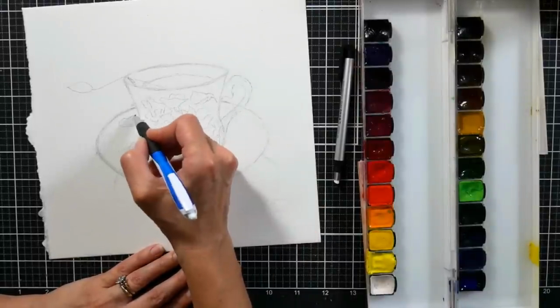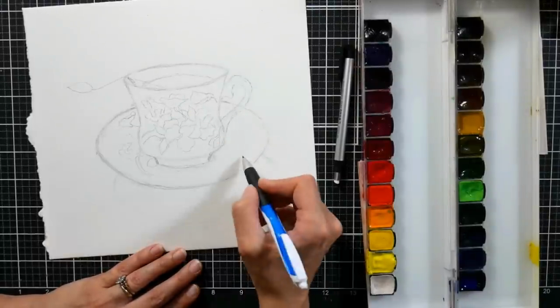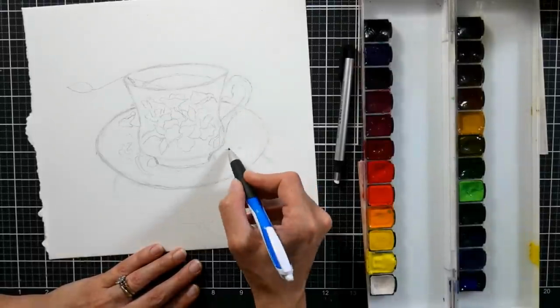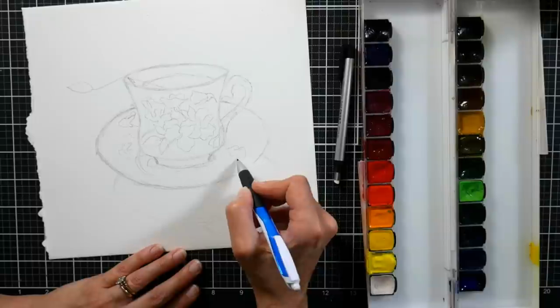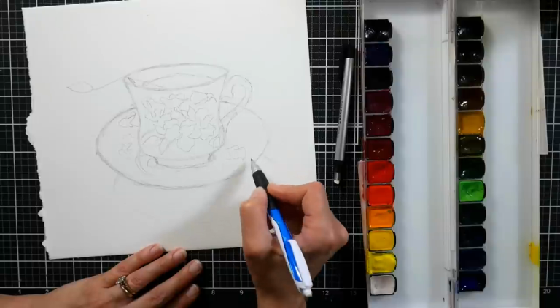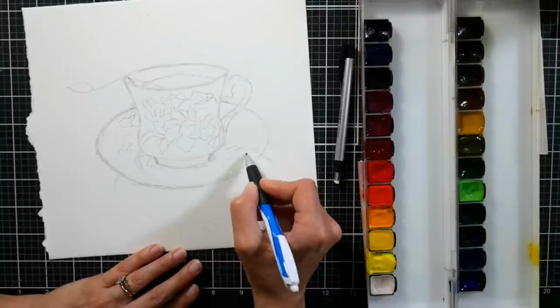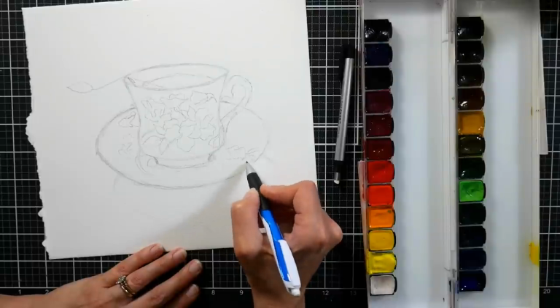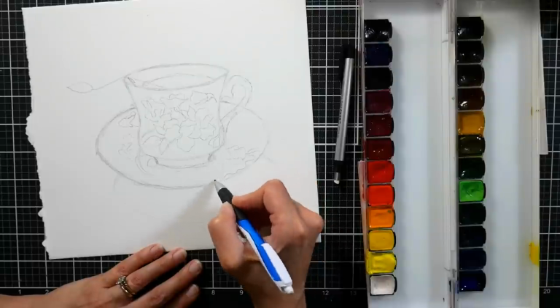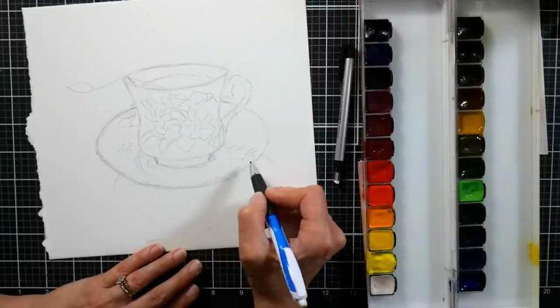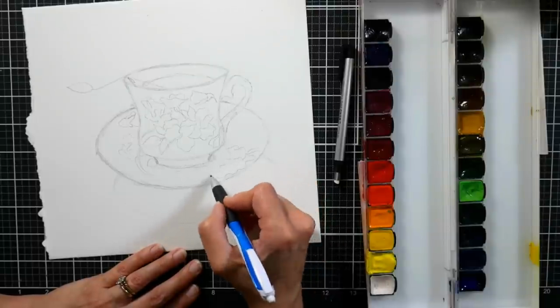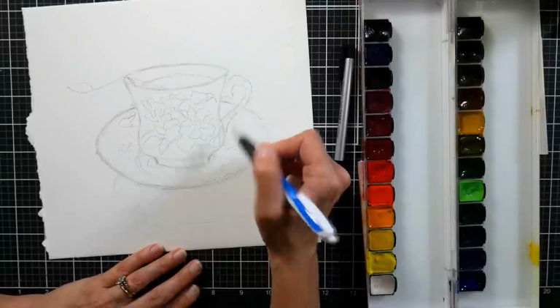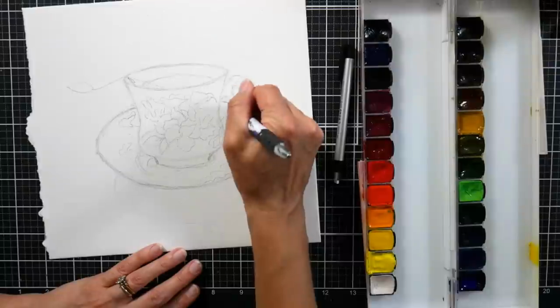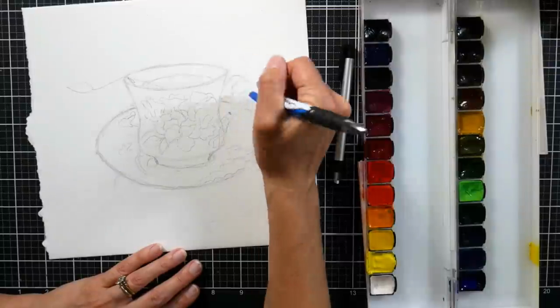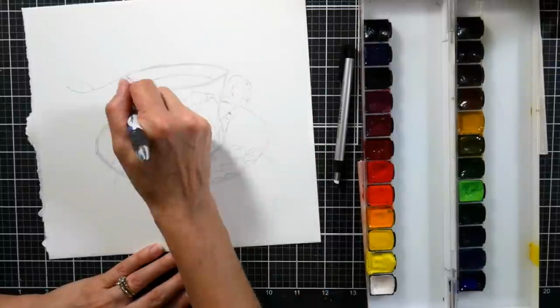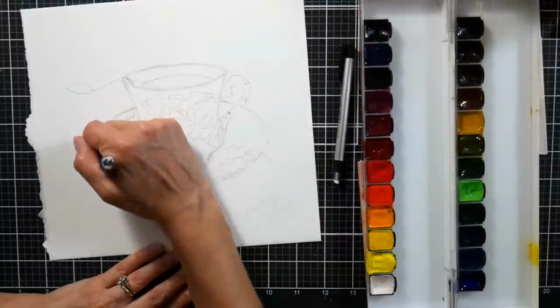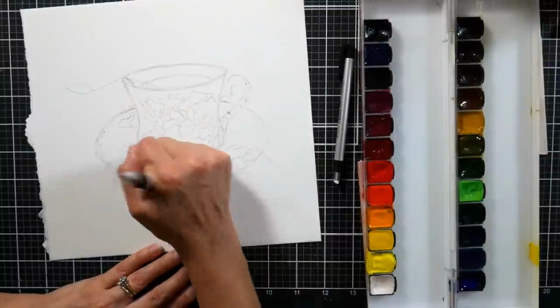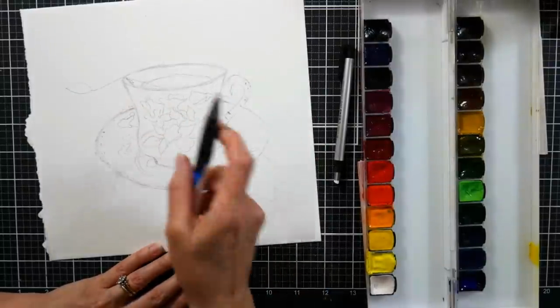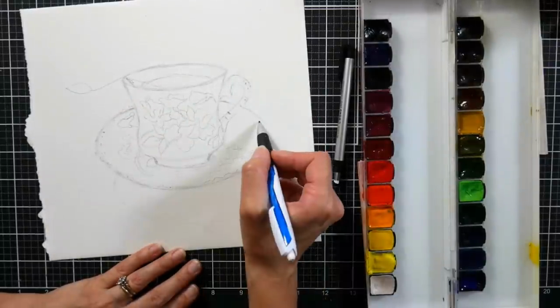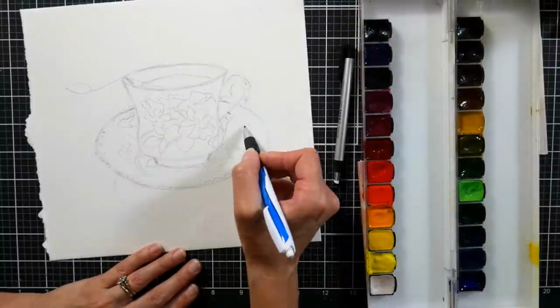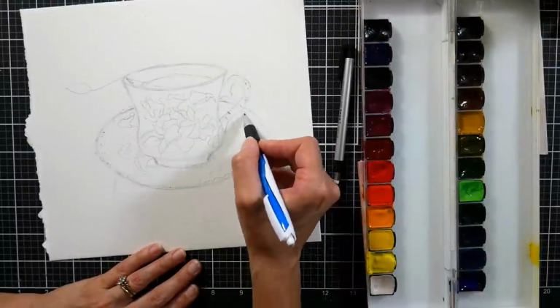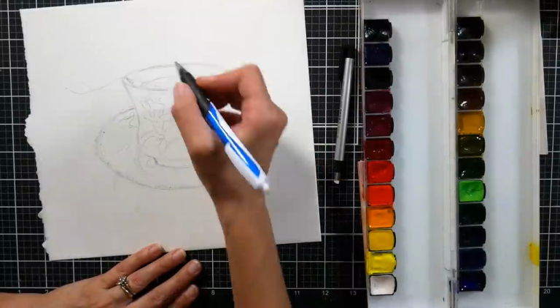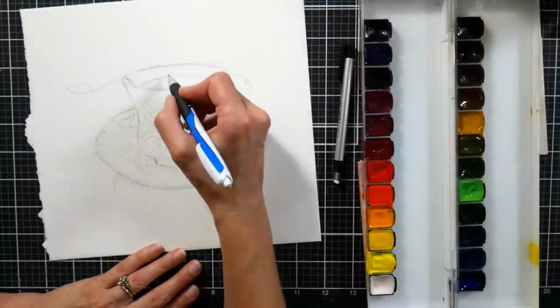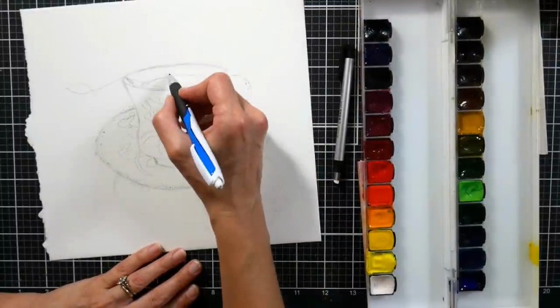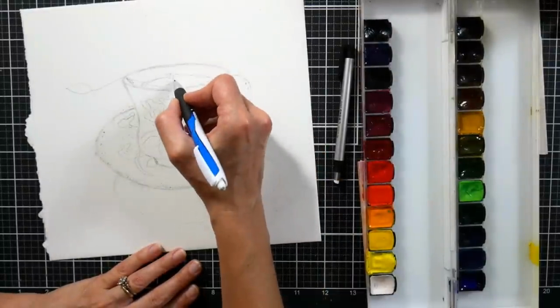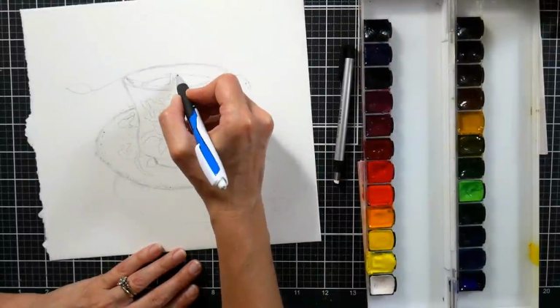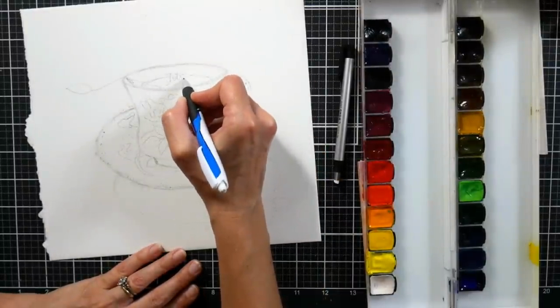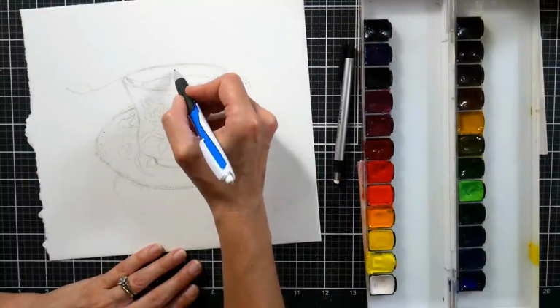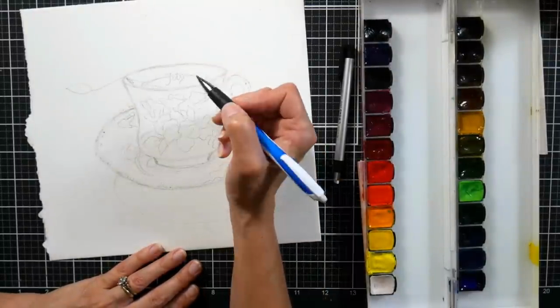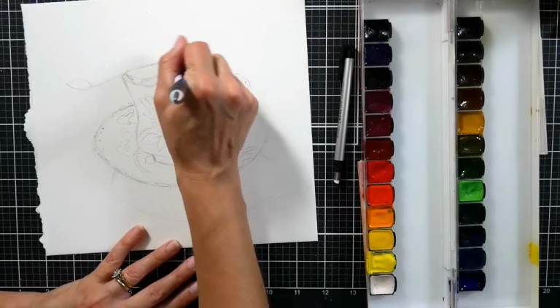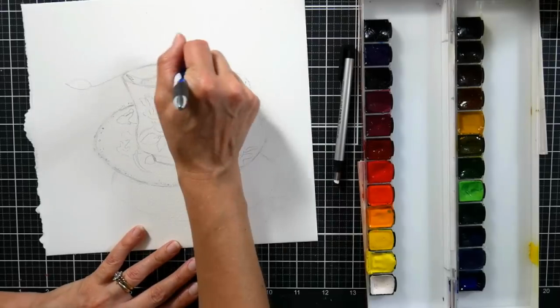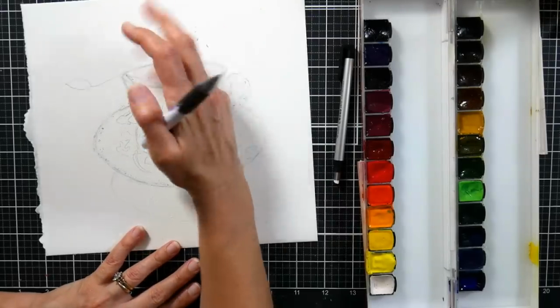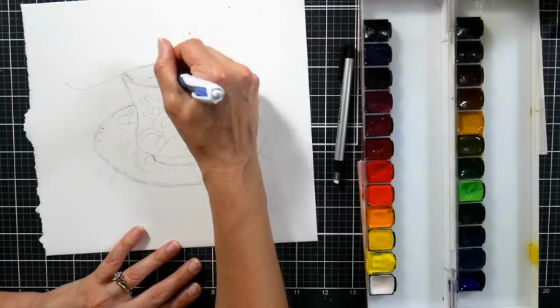I did spend quite a bit of time on the drawing portion of this project, so if you're looking at this in time lapse and you're thinking, oh my gosh, Lindsay drew that in like two minutes — no, Lindsay did not draw this in two minutes. This took quite a bit longer.